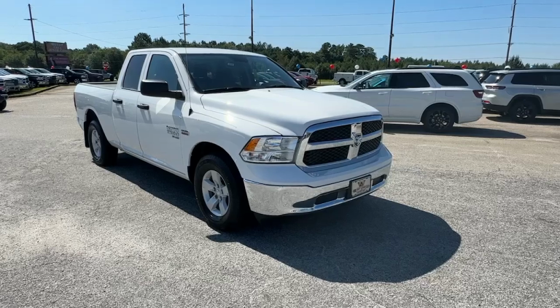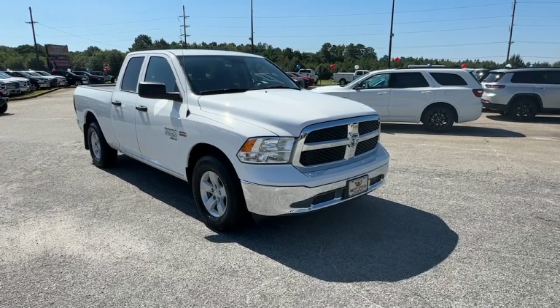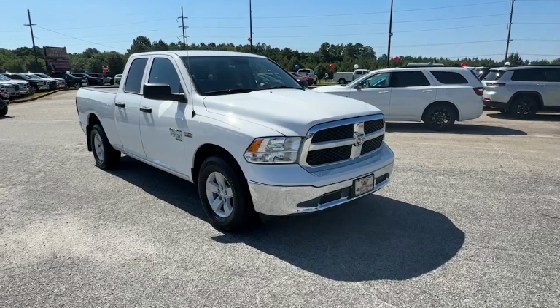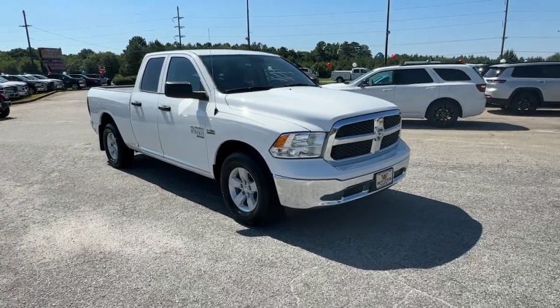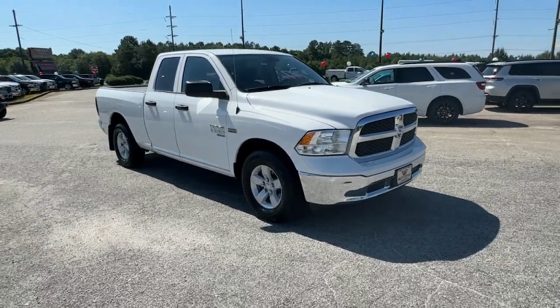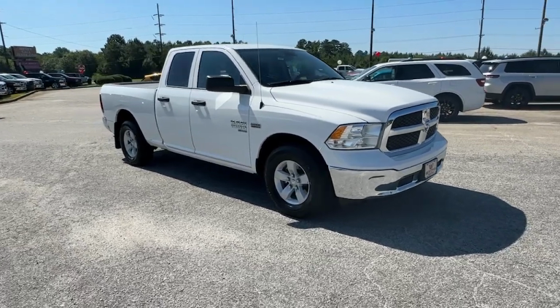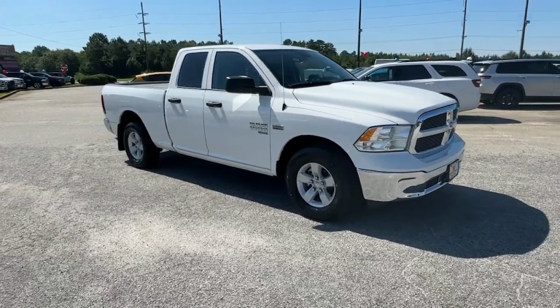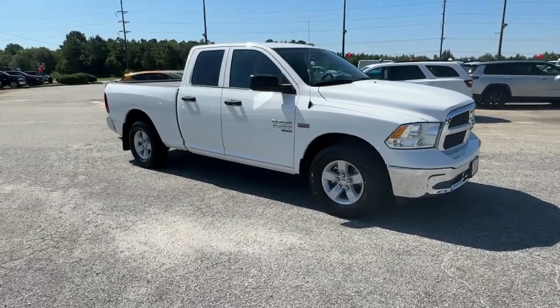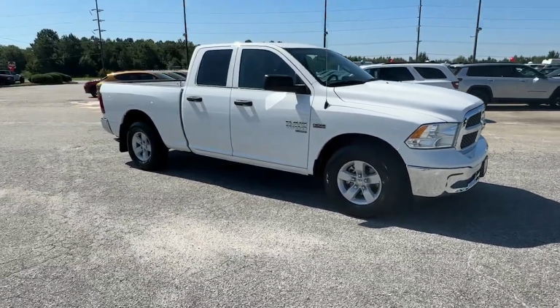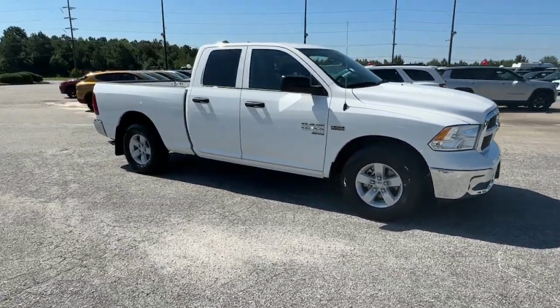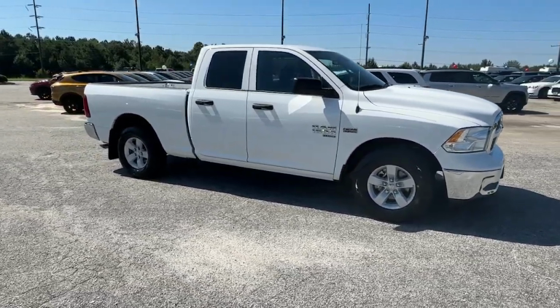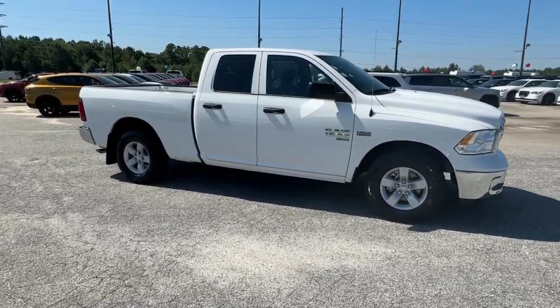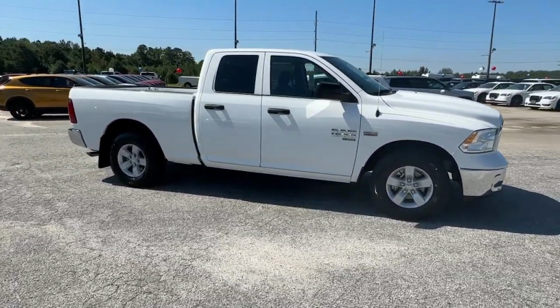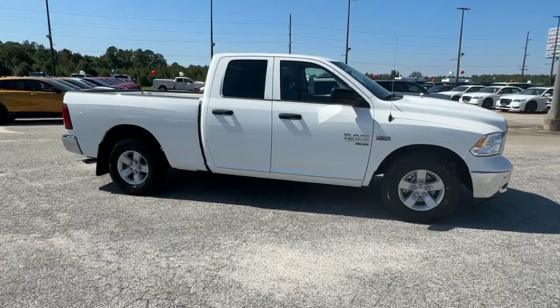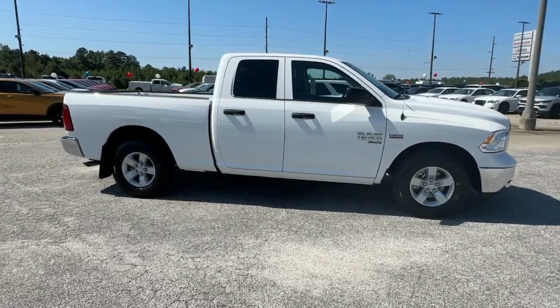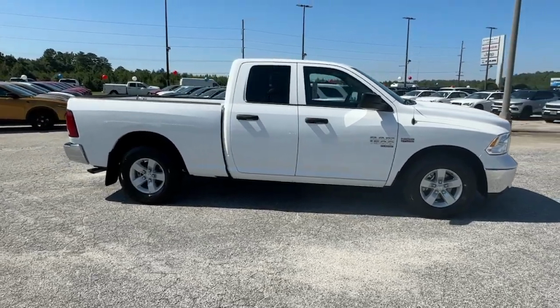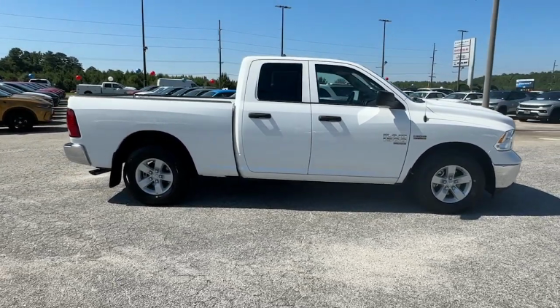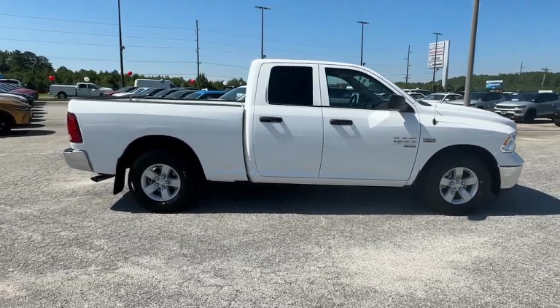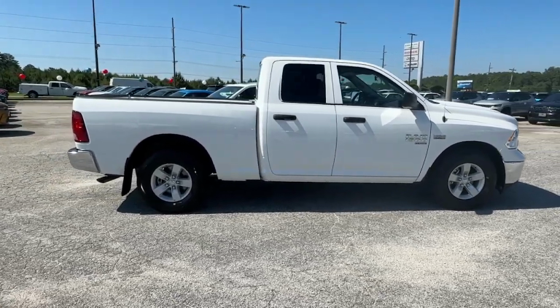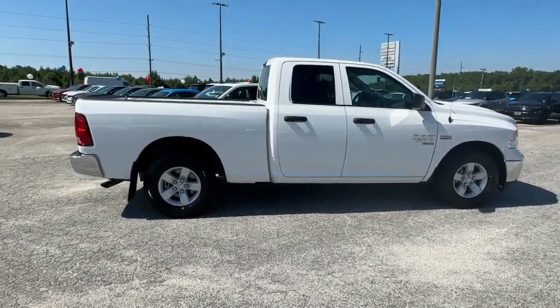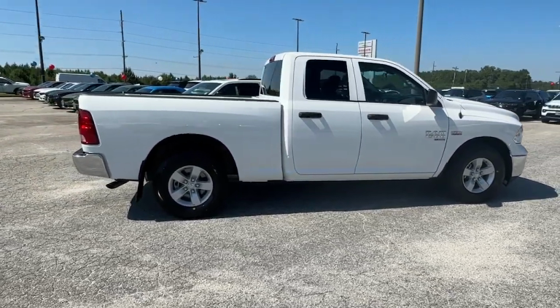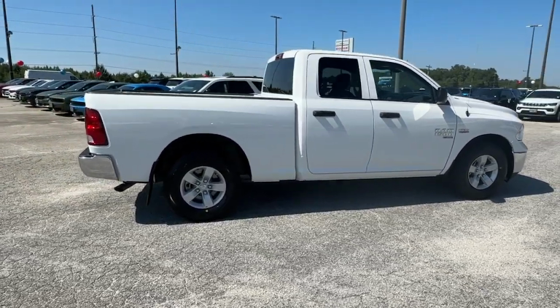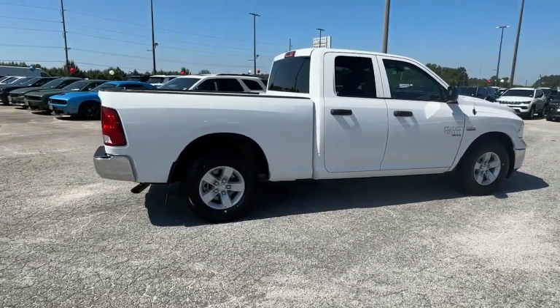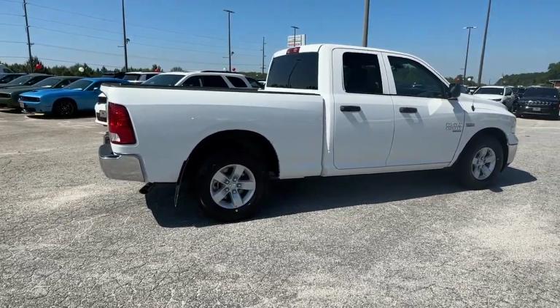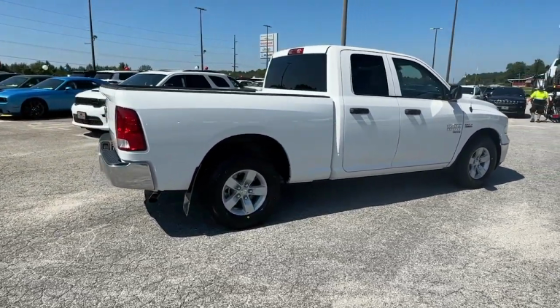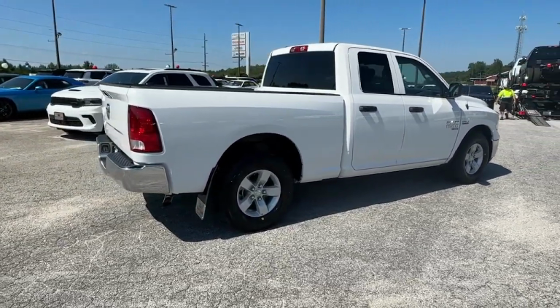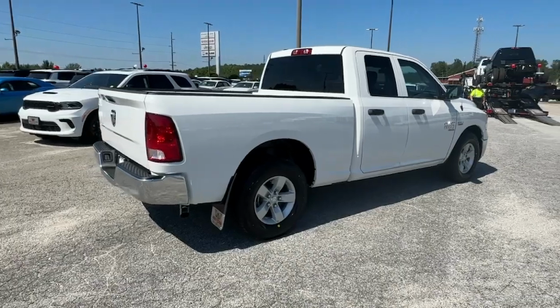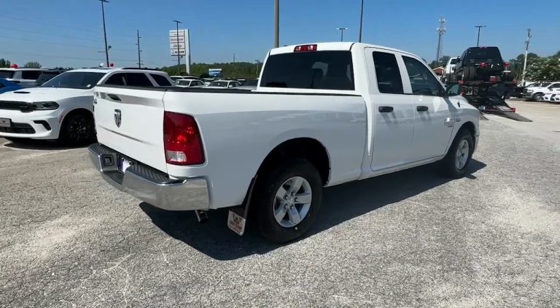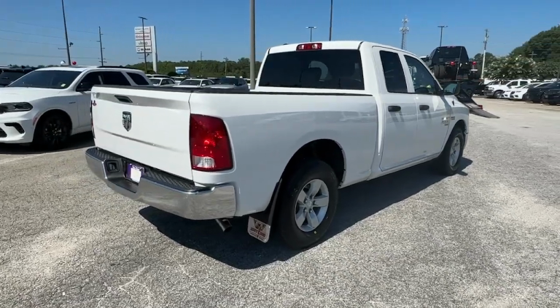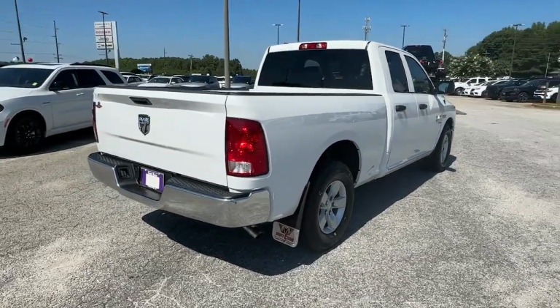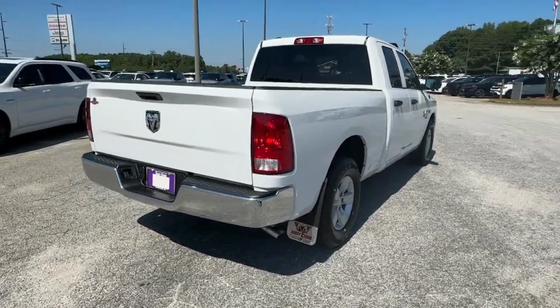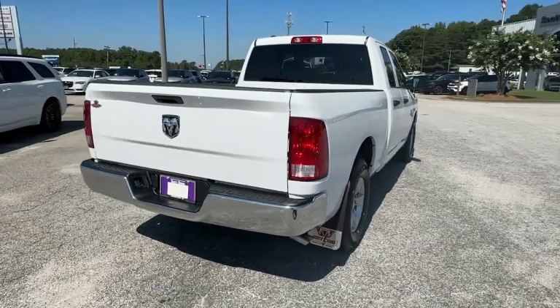Hop into the 2024 Ram 1500. Rise to every challenge with confidence in the Ram 1500. Its impressive towing capacity, advanced safety features, and passenger comfort keep you cool under pressure.